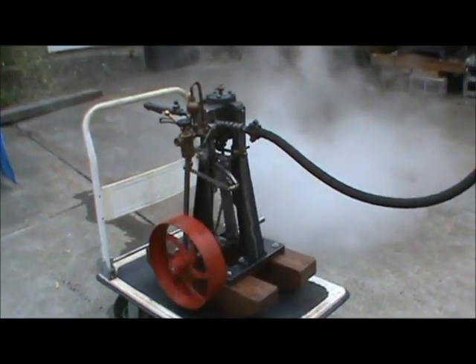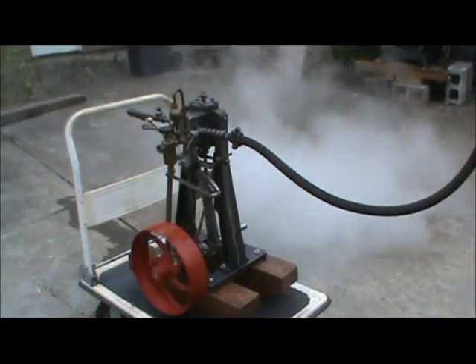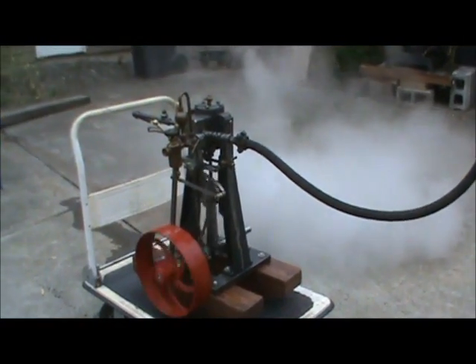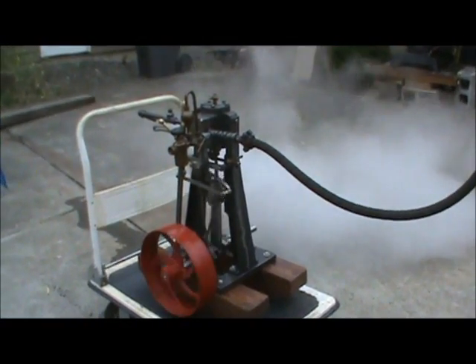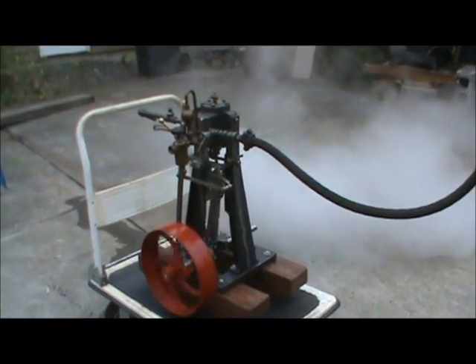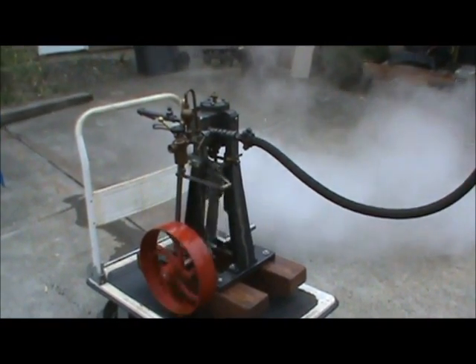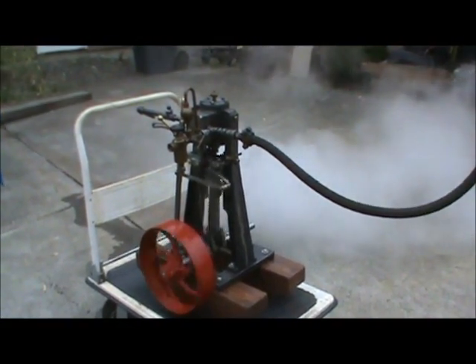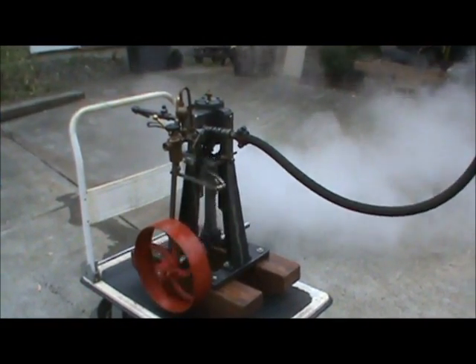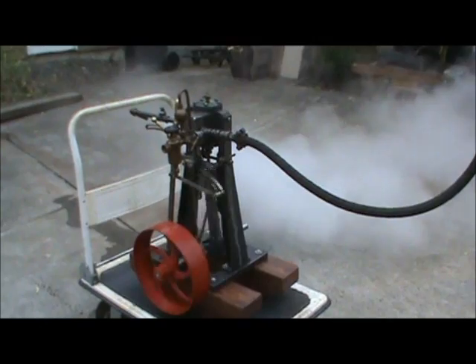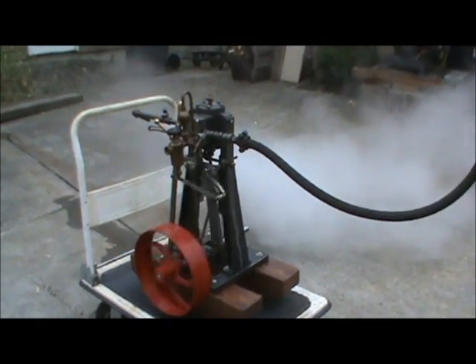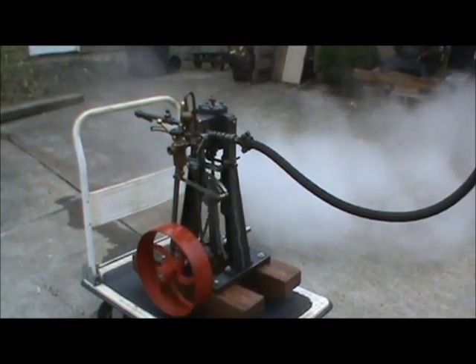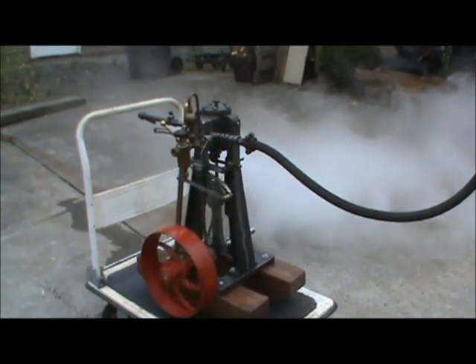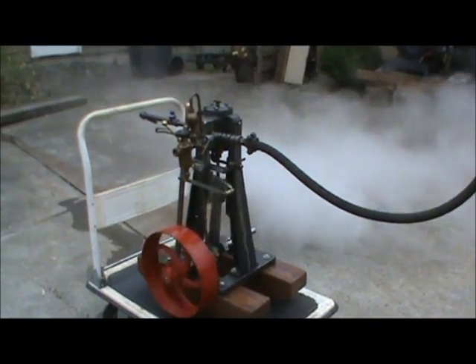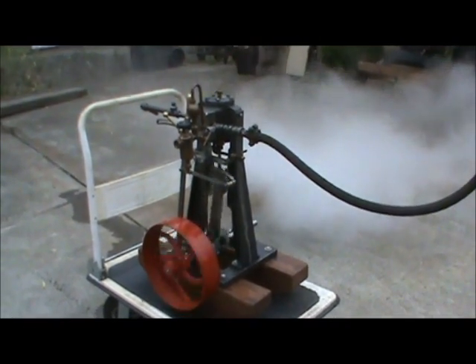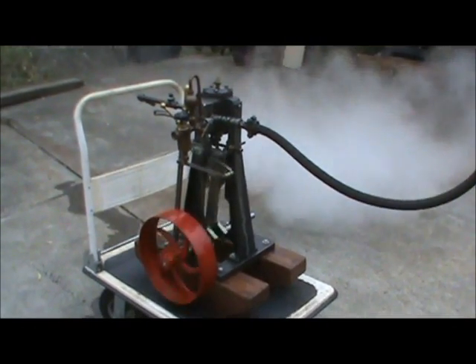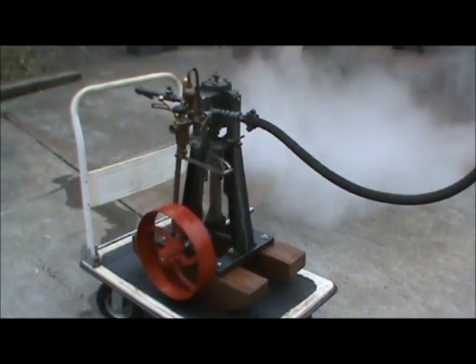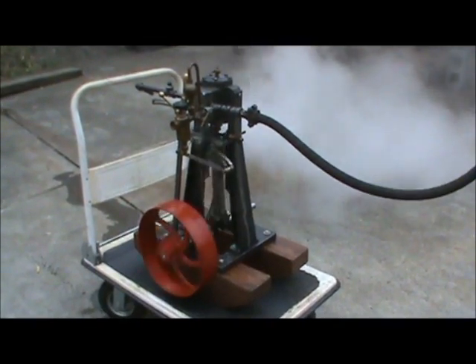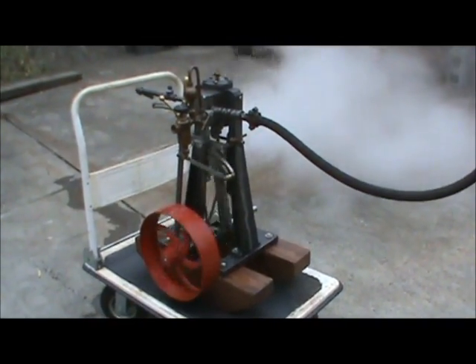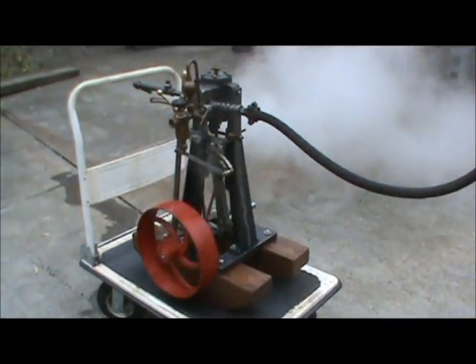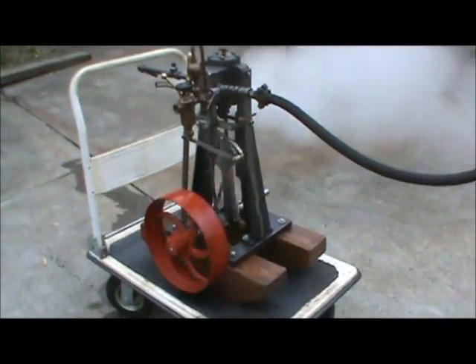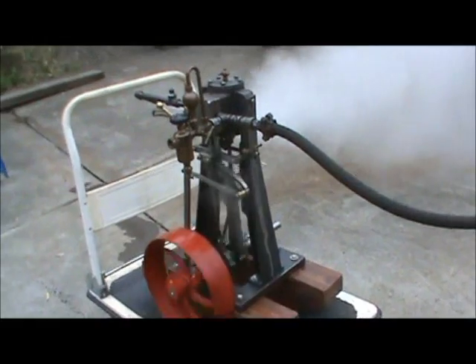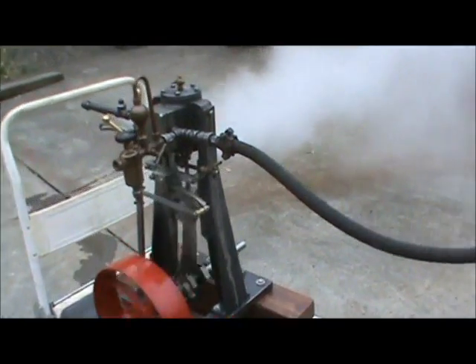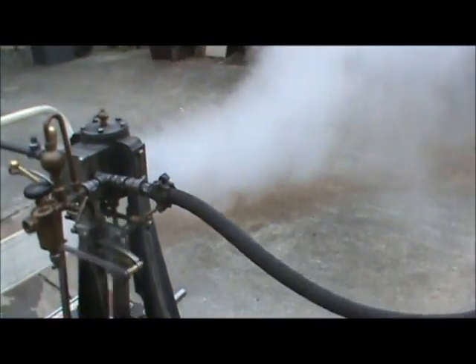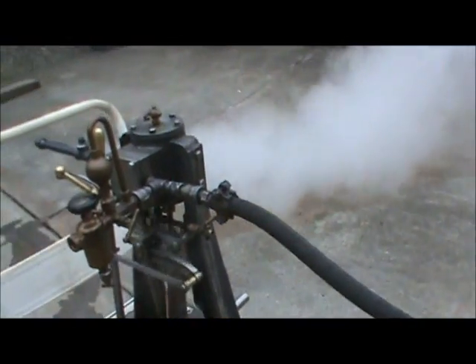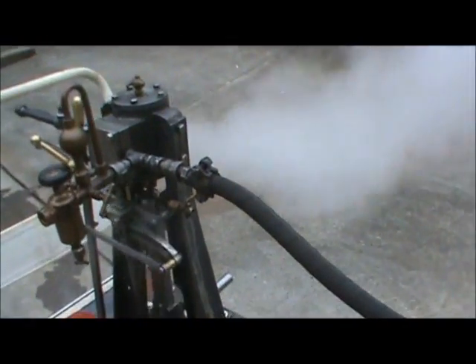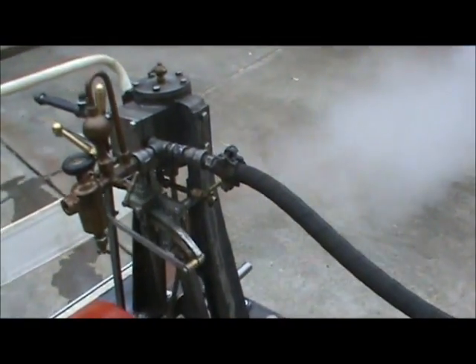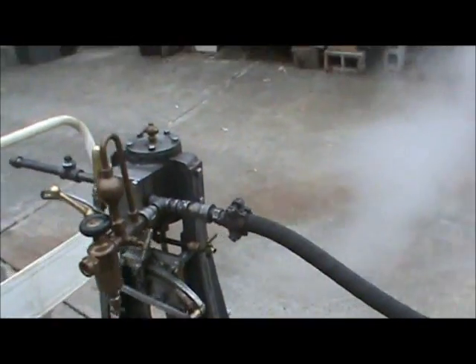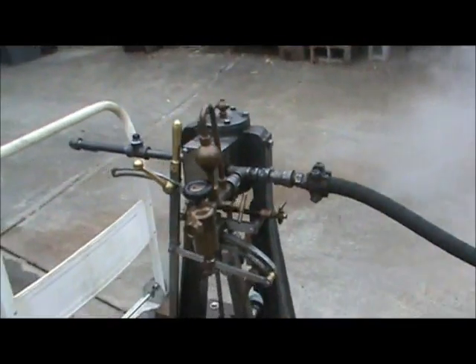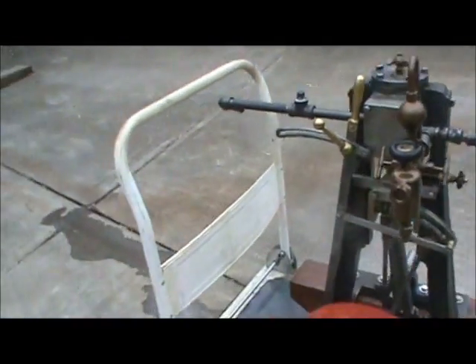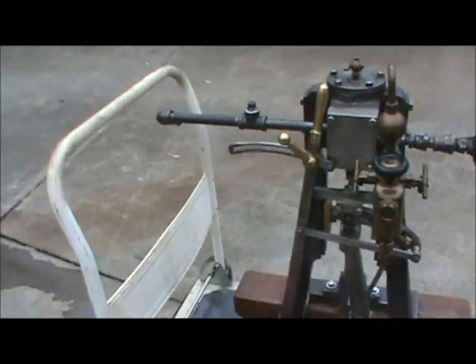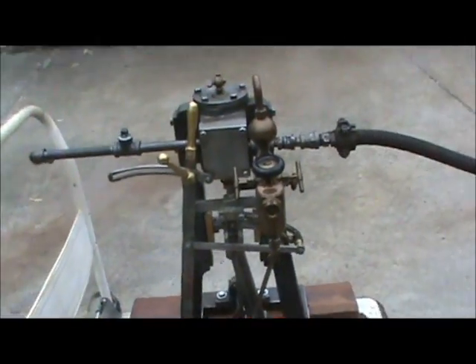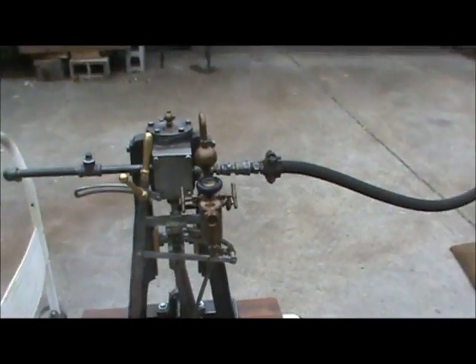That's about 200 RPM — maybe 200, maybe 250. That's about it.